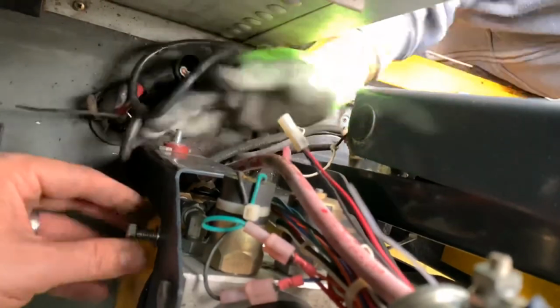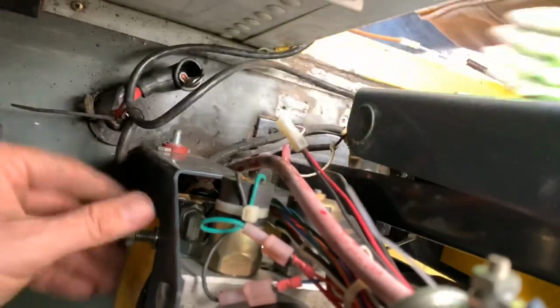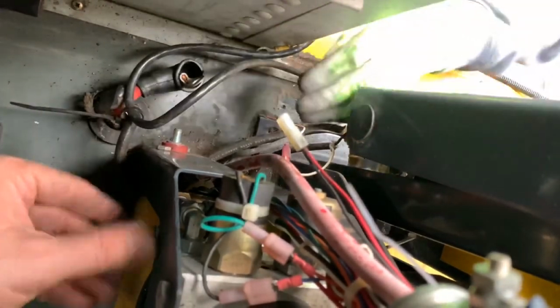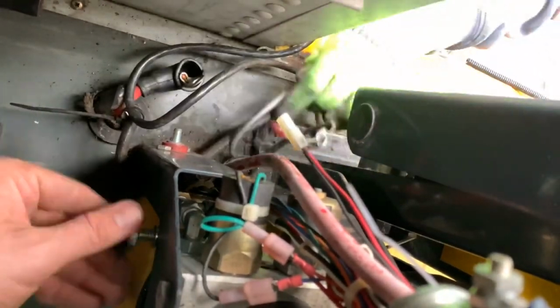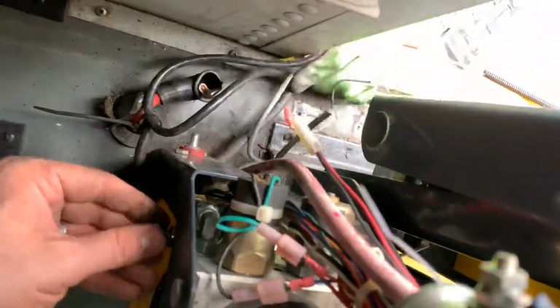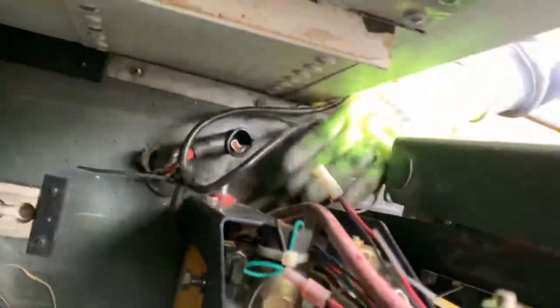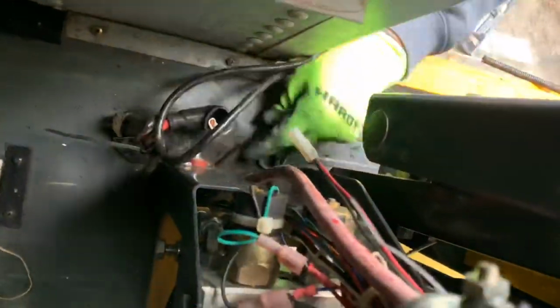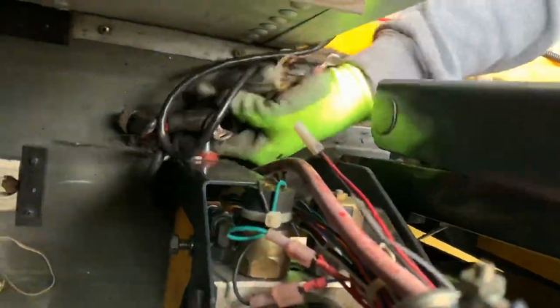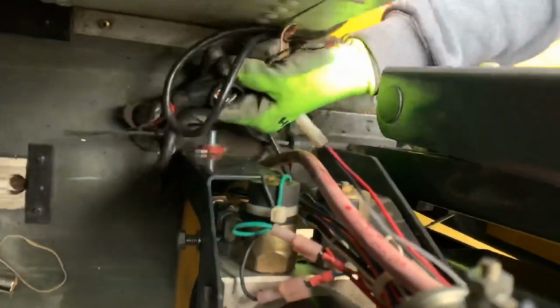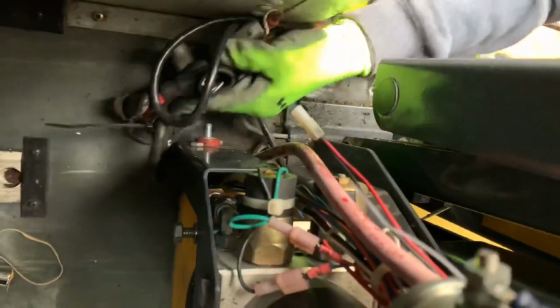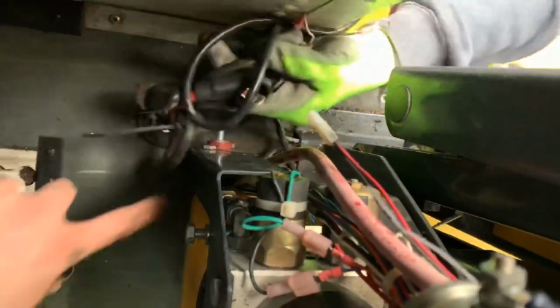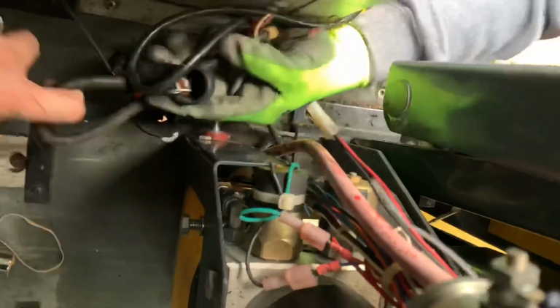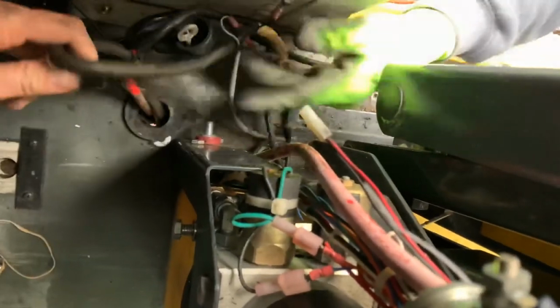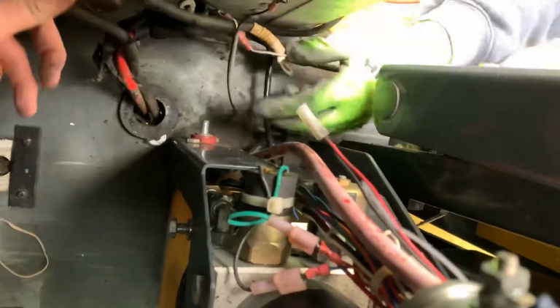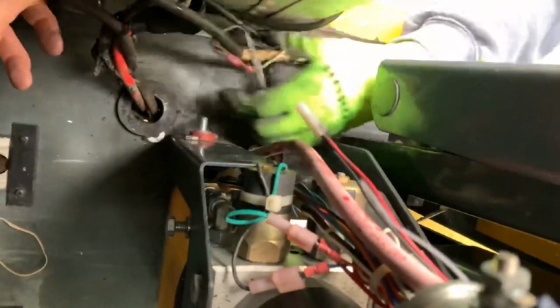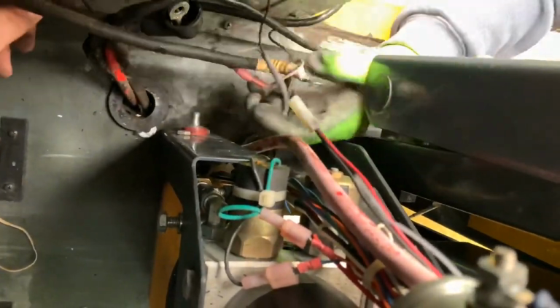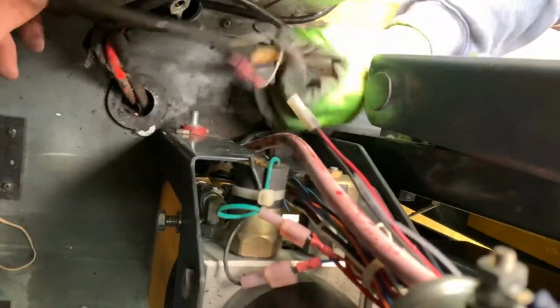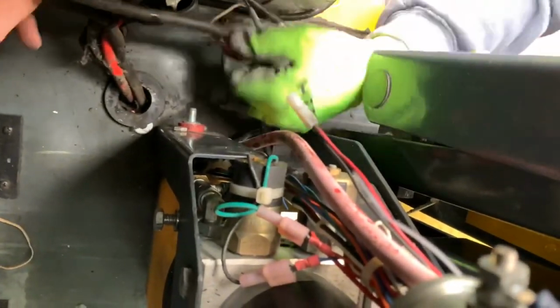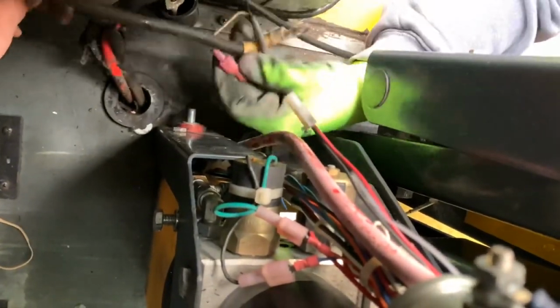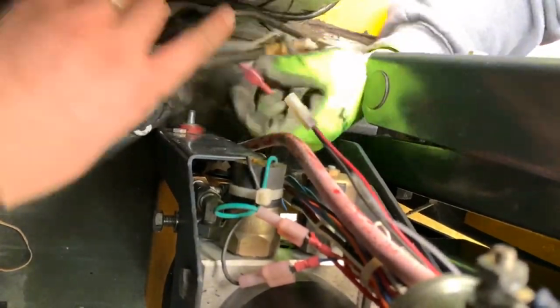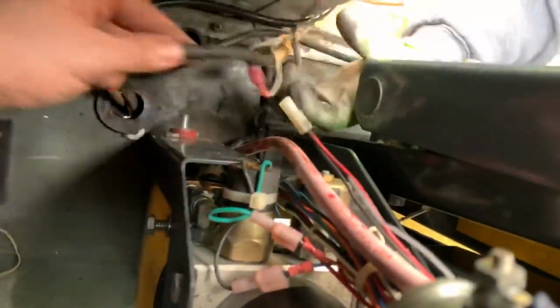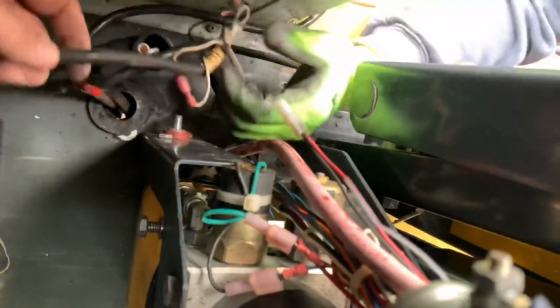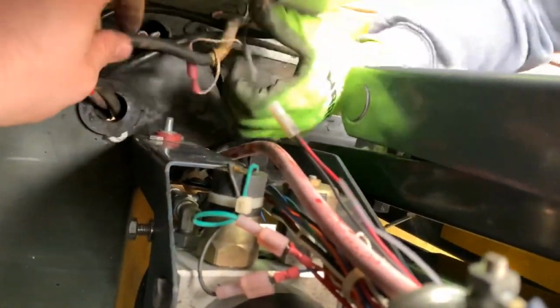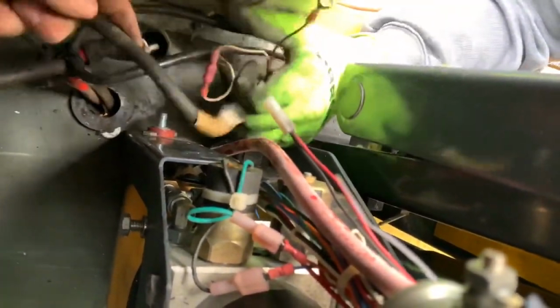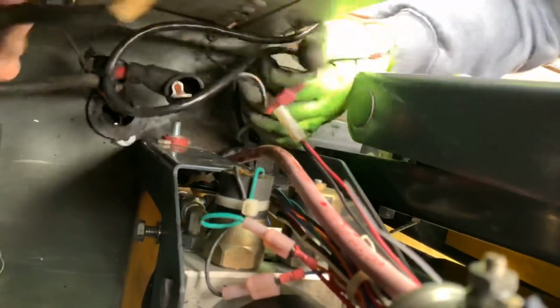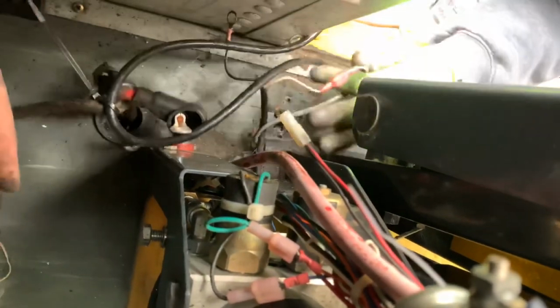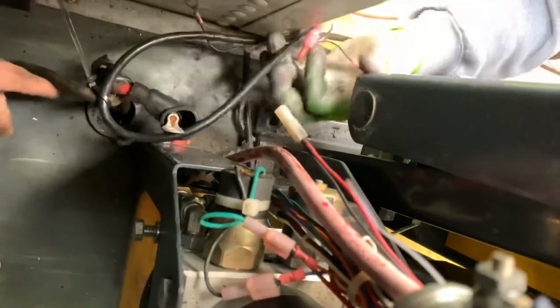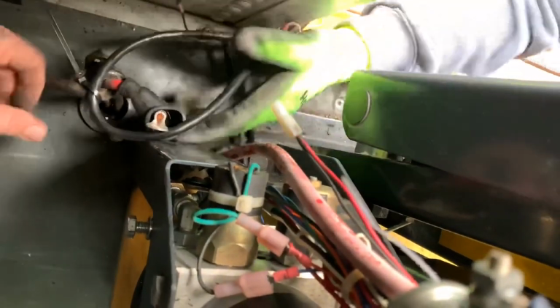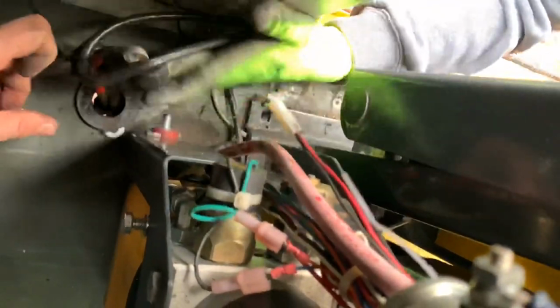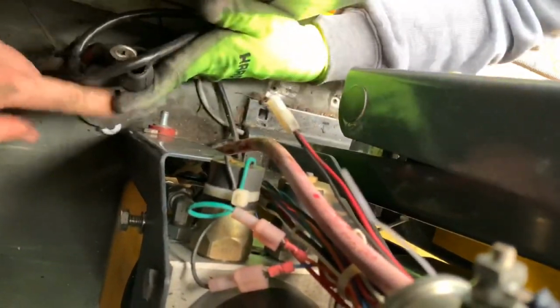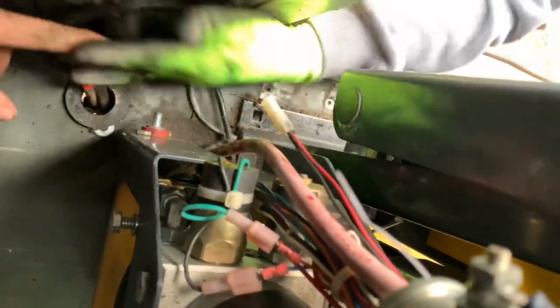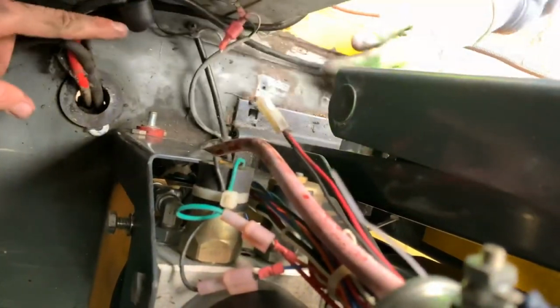So this wire — does it go under? Yeah. Do me a favor, pull that wire out of the way if you can. This one? Yeah, it's connected. Just so they're out of the way.